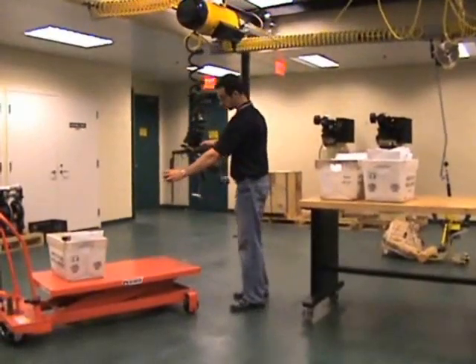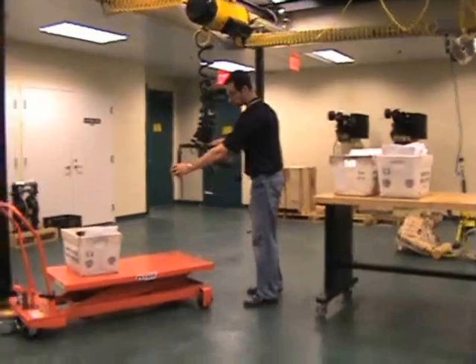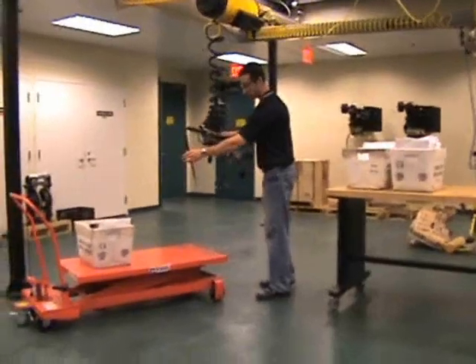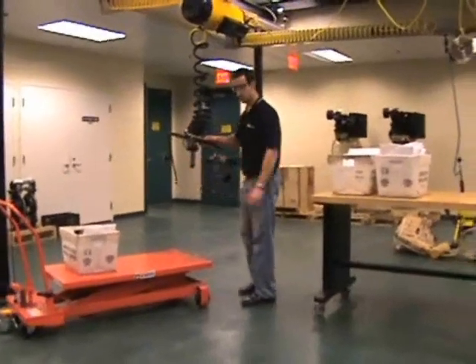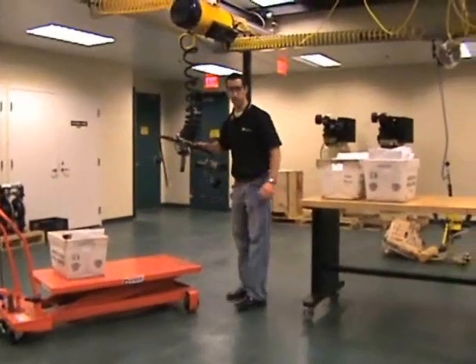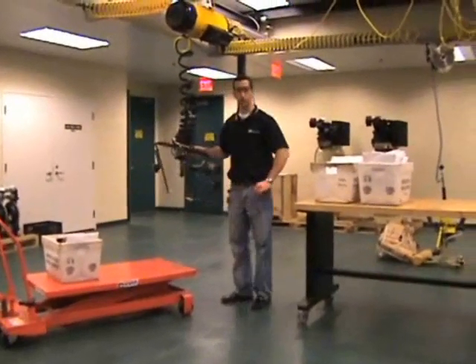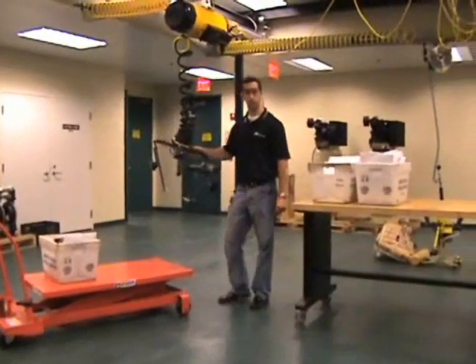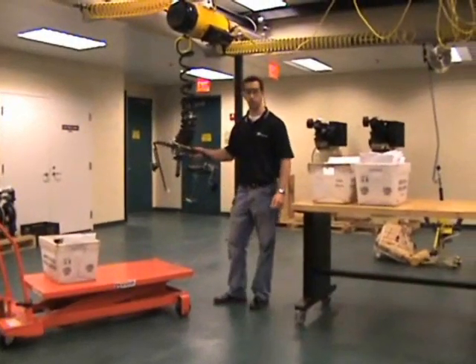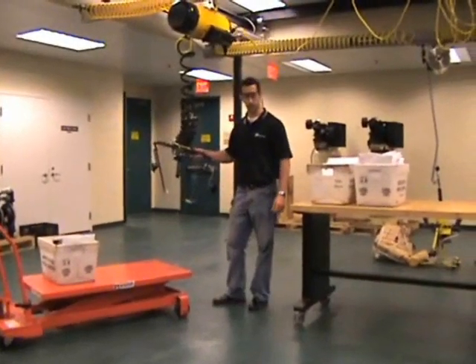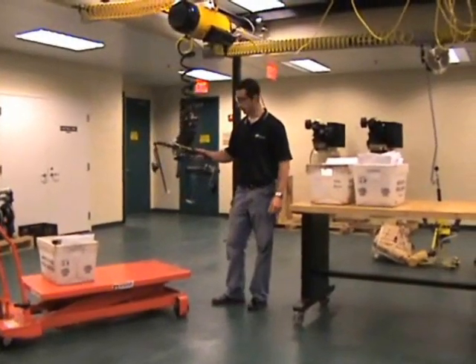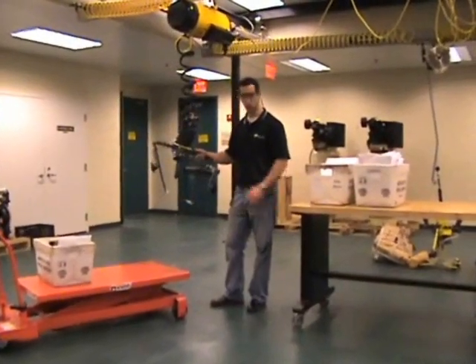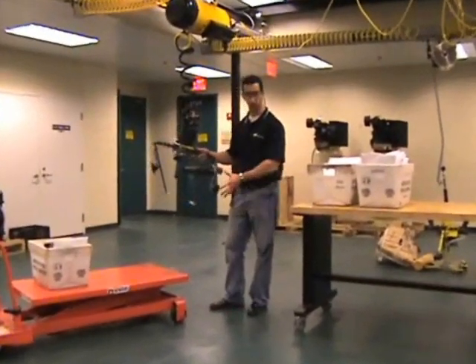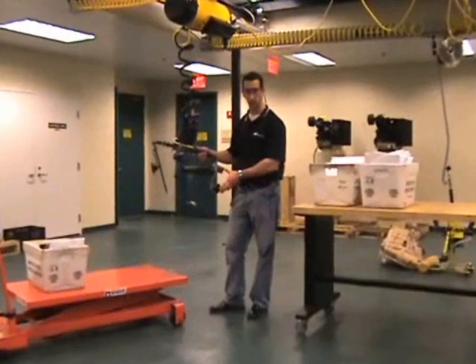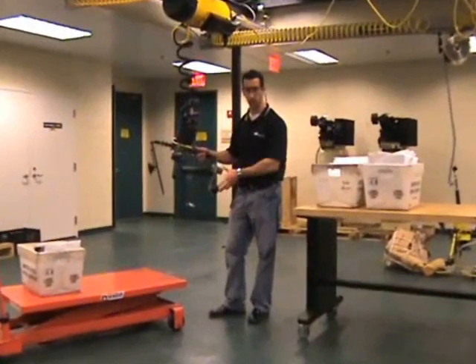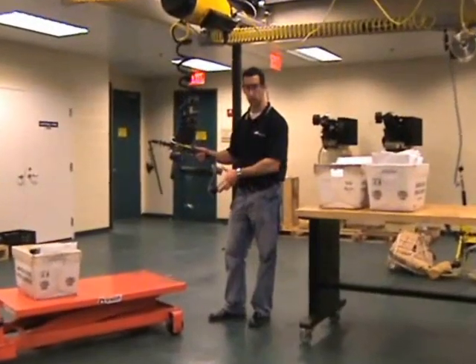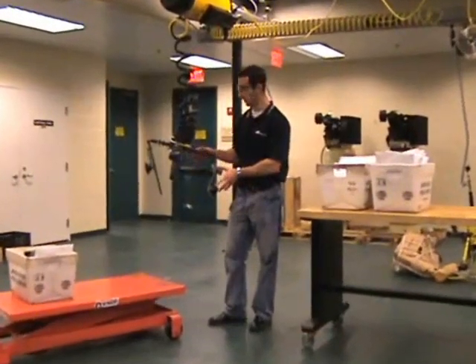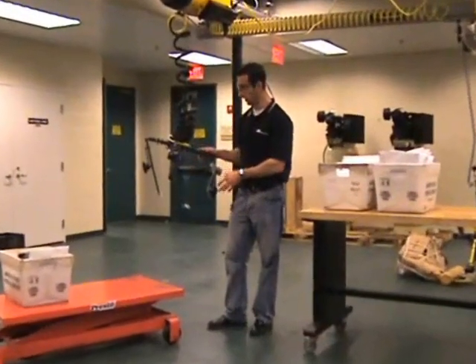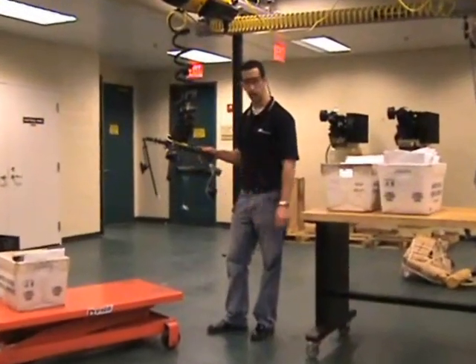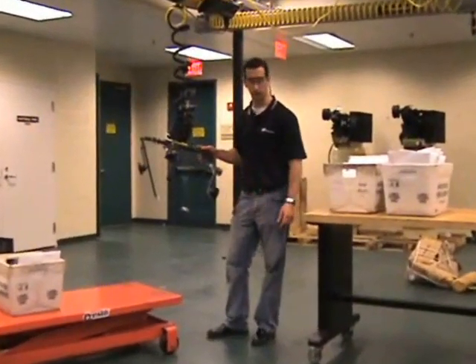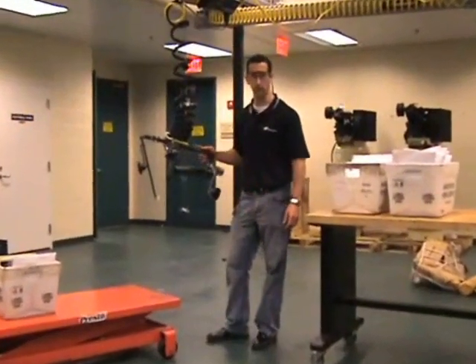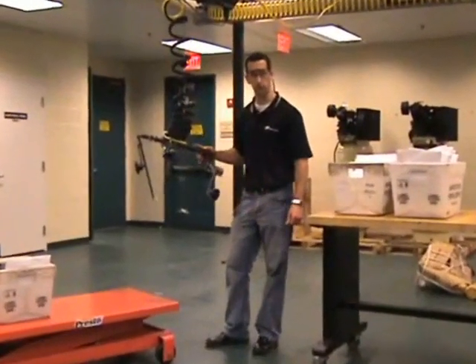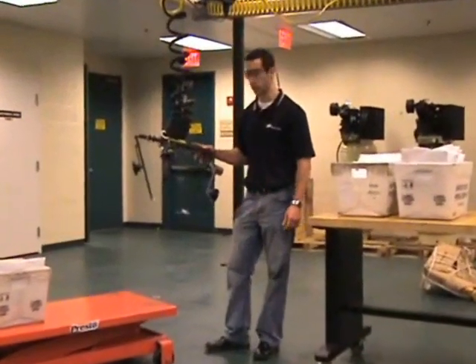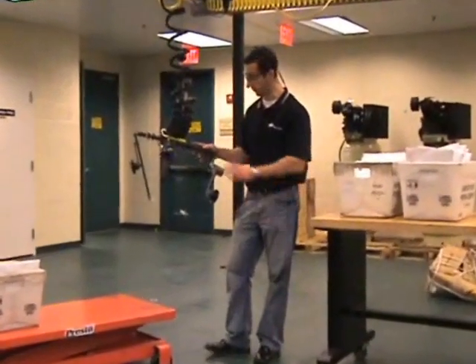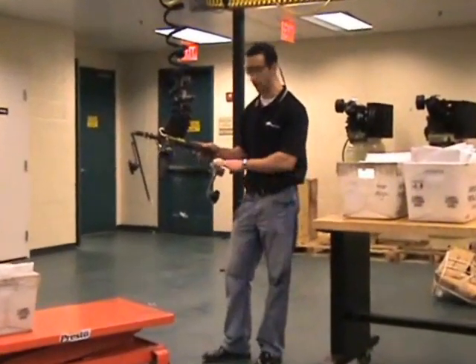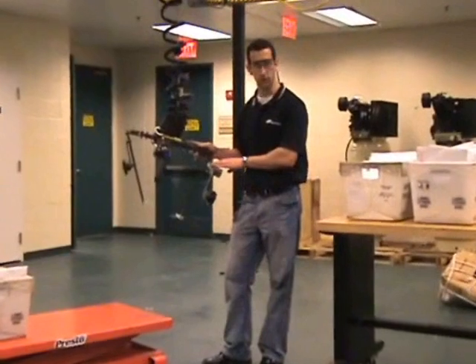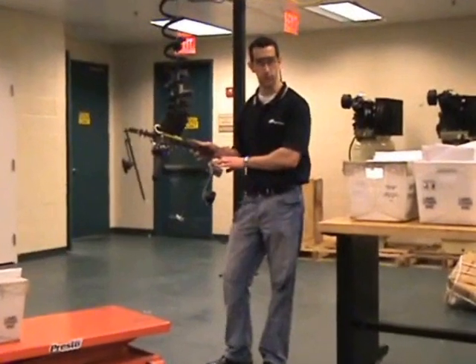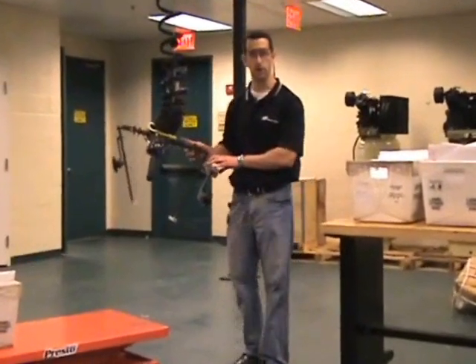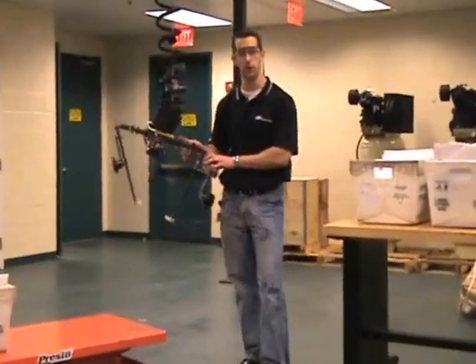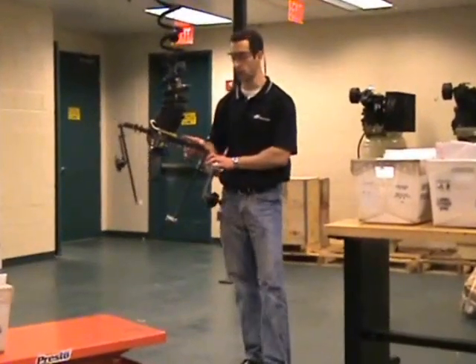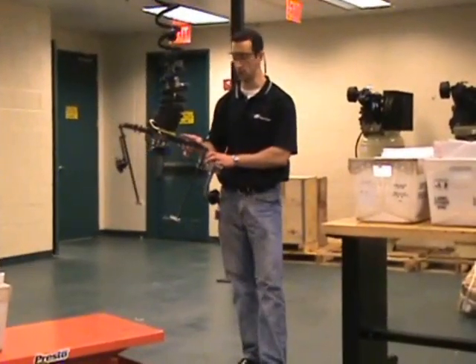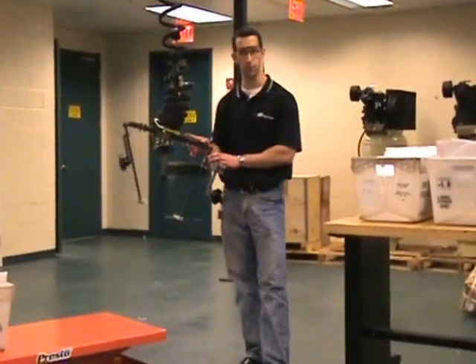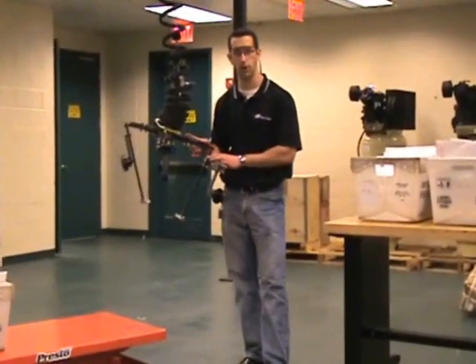So that's the demonstration of our Intelligent Lifting System with the Force Sensing Control Handle using our standard warehouse handling device, which is a versatile handling device for many different applications in a pick-and-place environment.